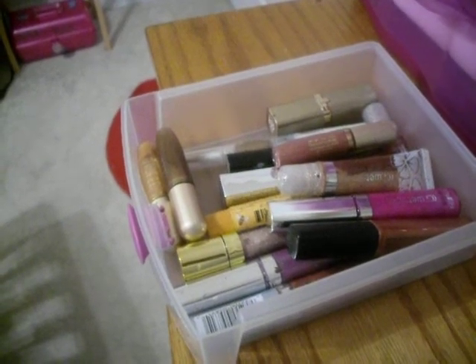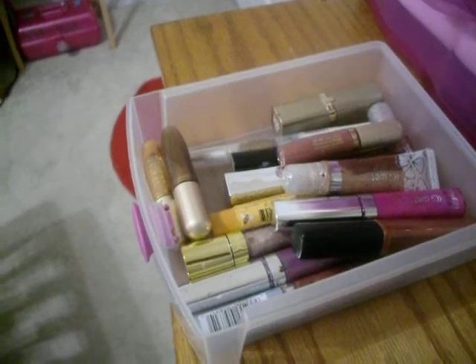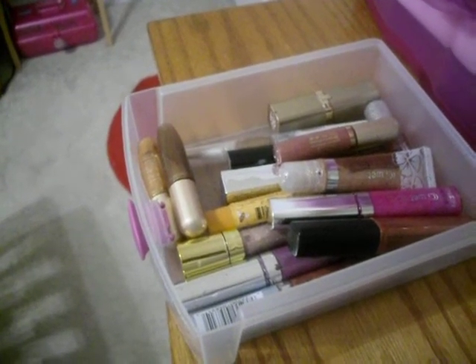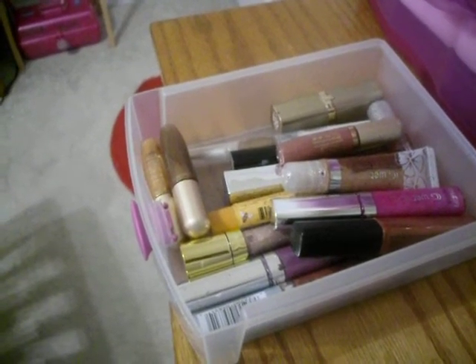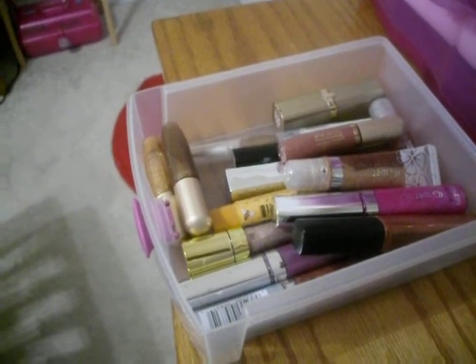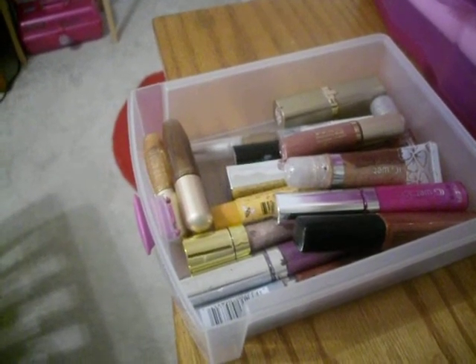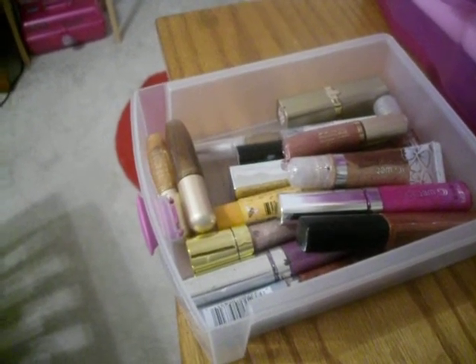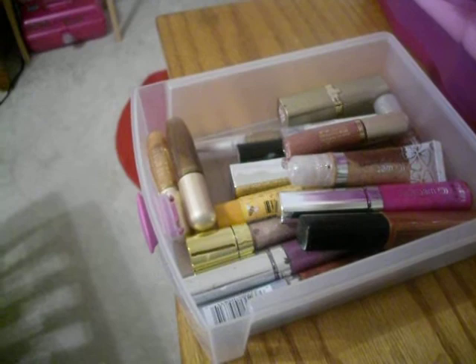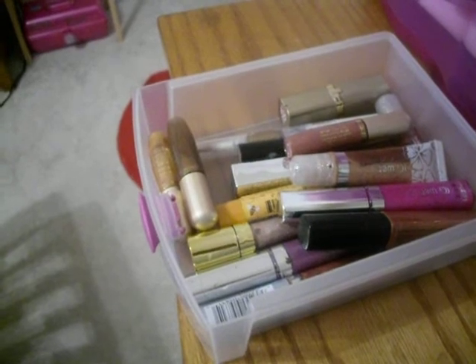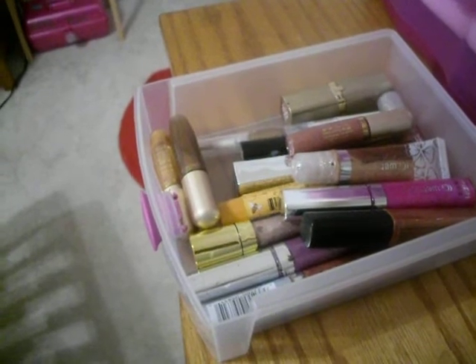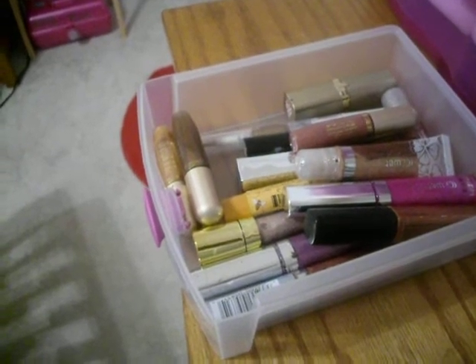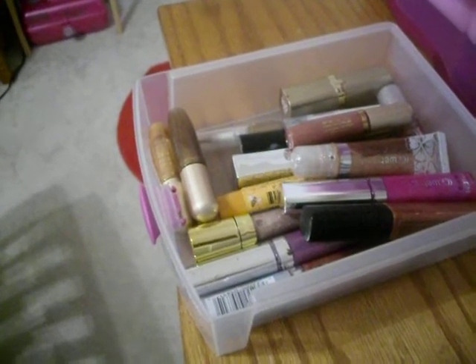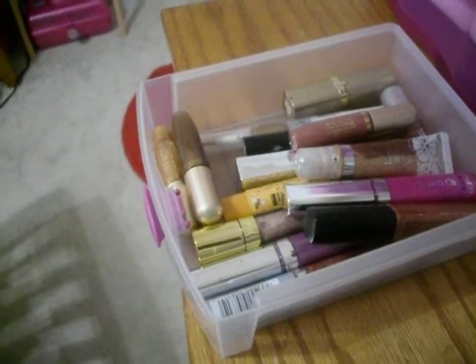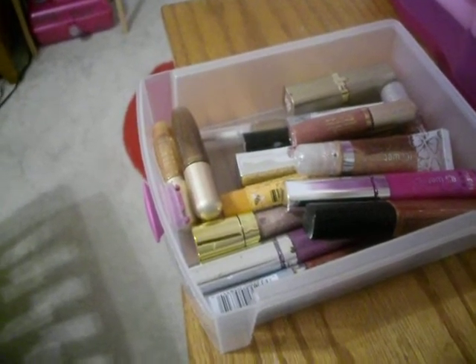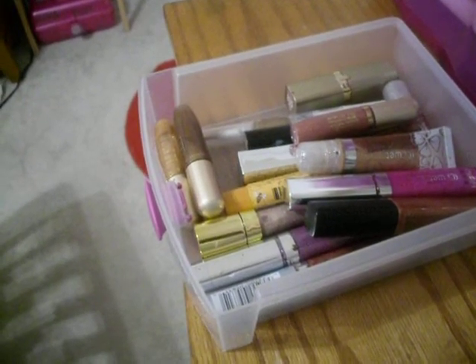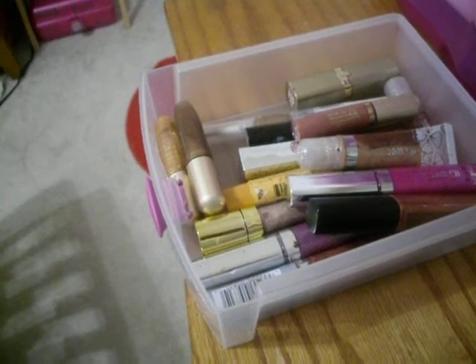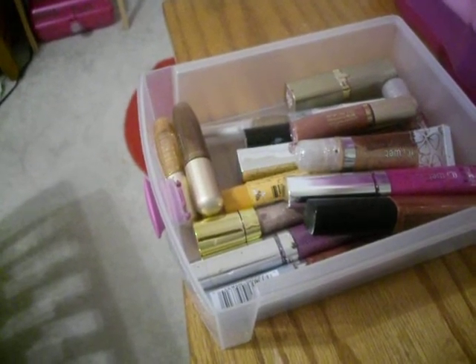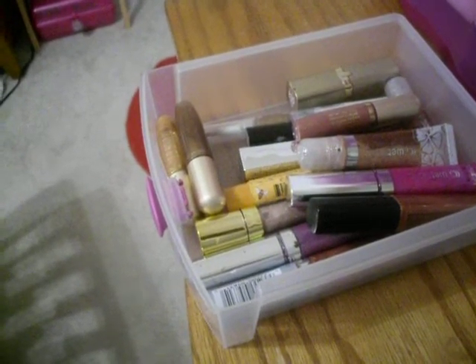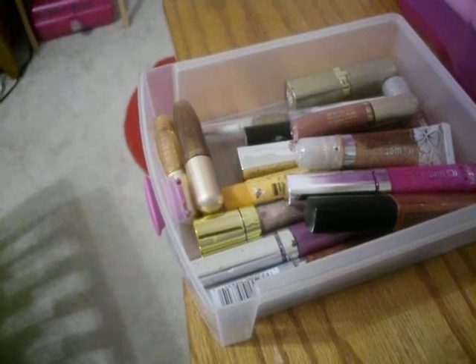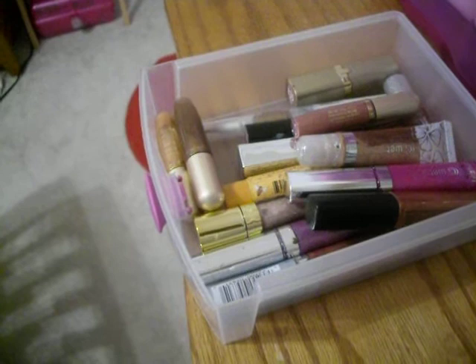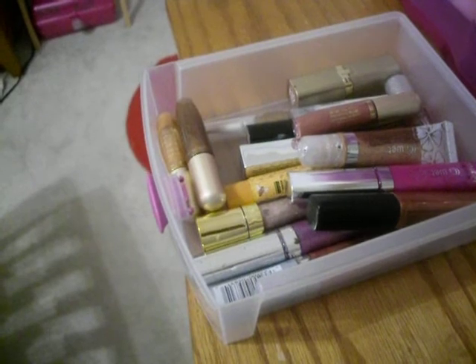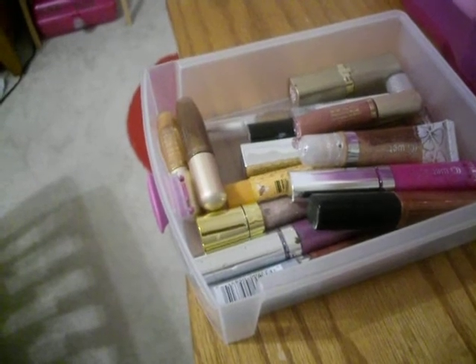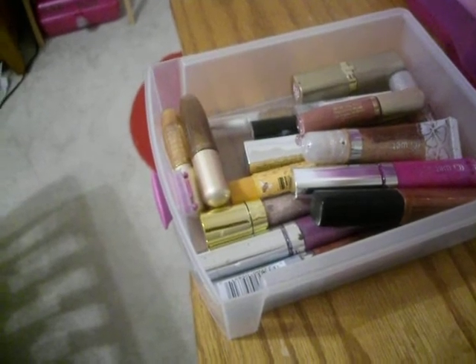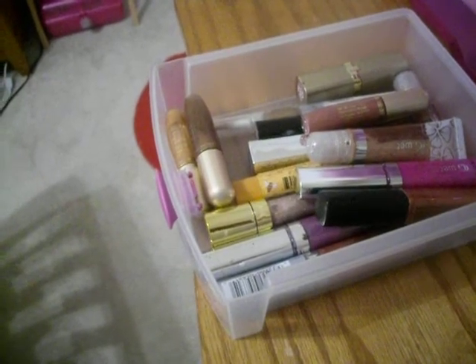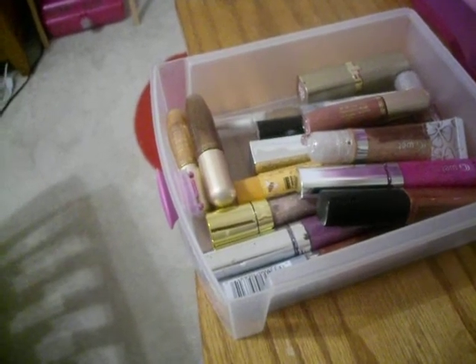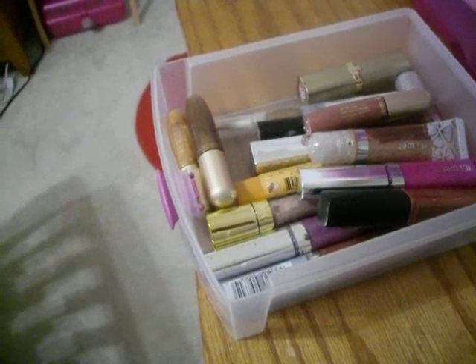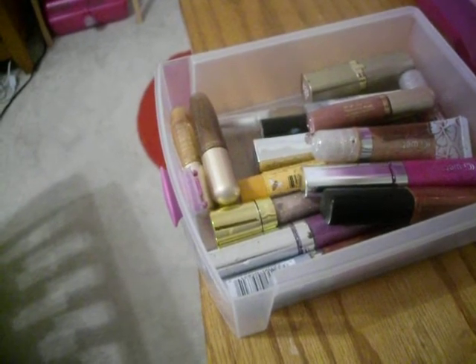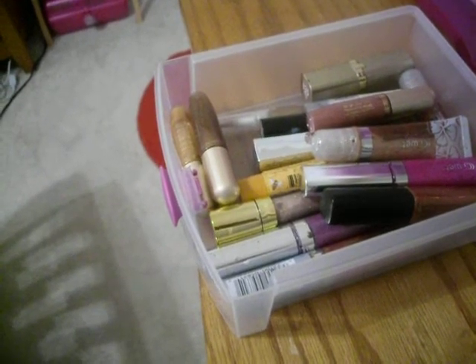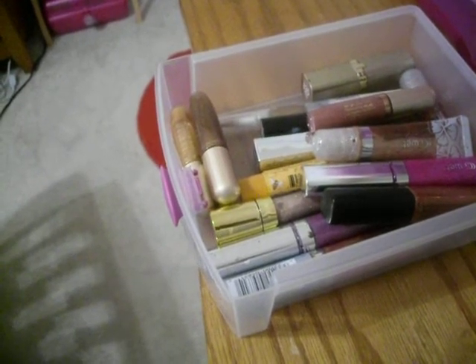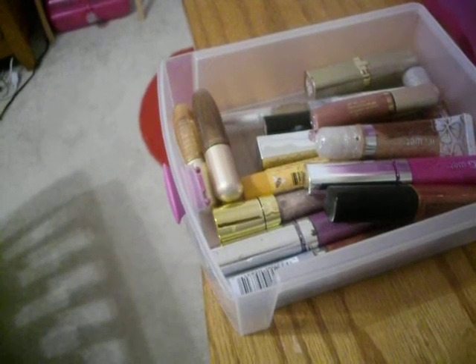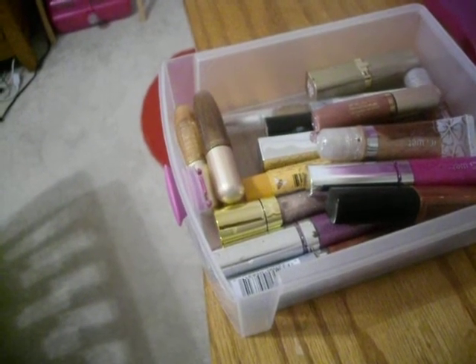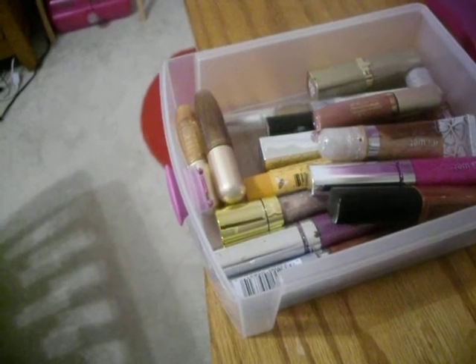I'm back for part two of my beginner's makeup collection video. In this video I'm going to go over my lip glosses, my eyeshadows, and also my eyeshadow brushes.